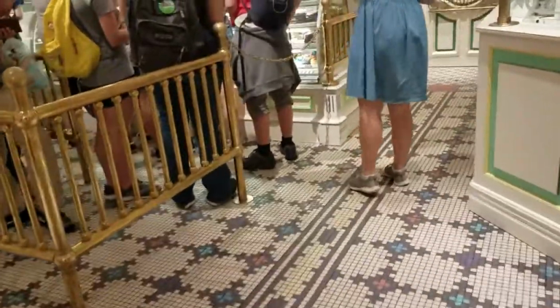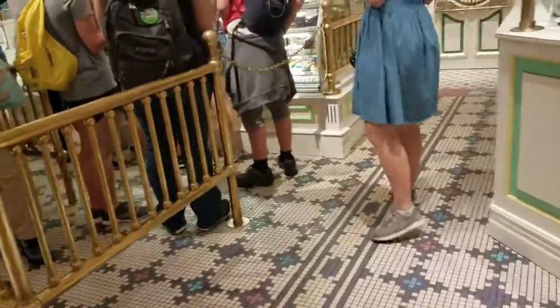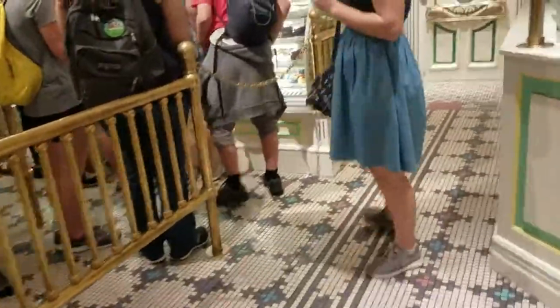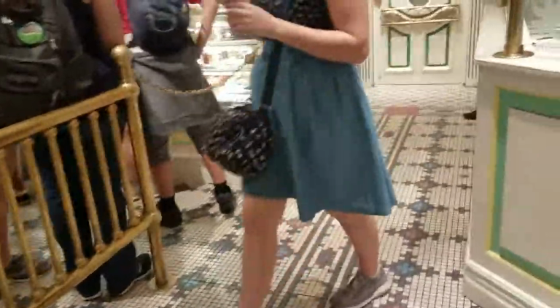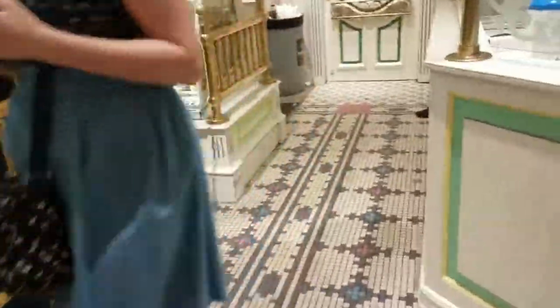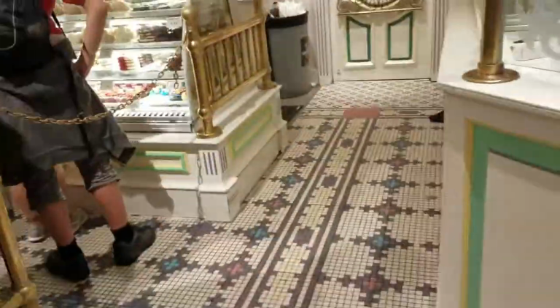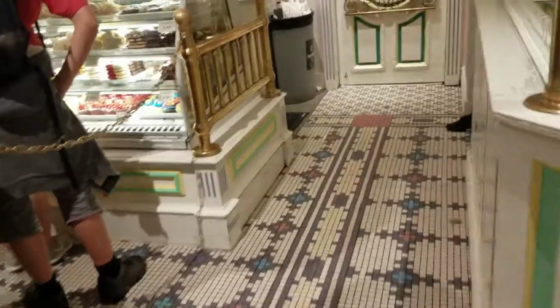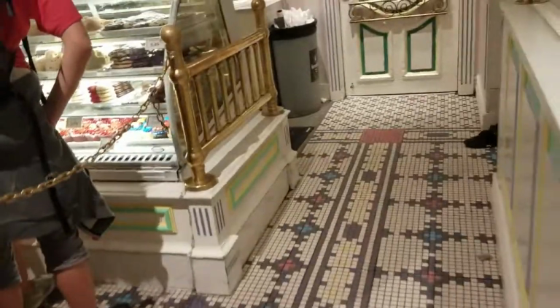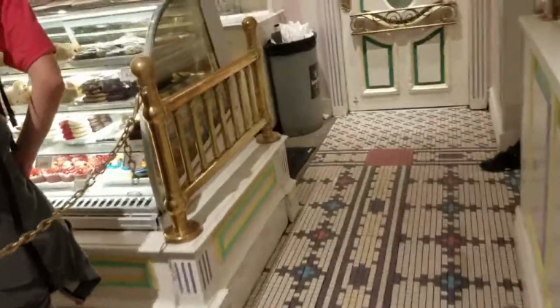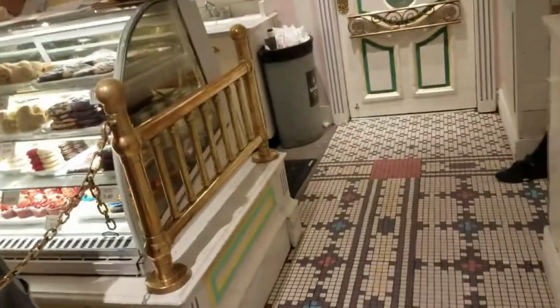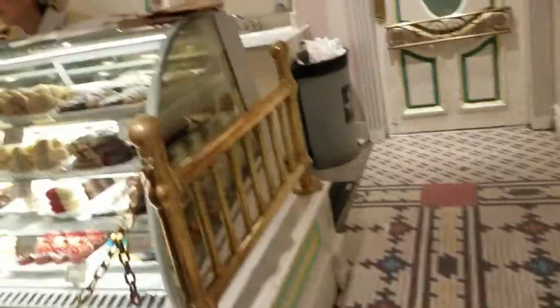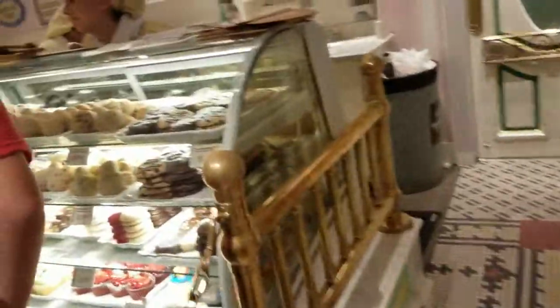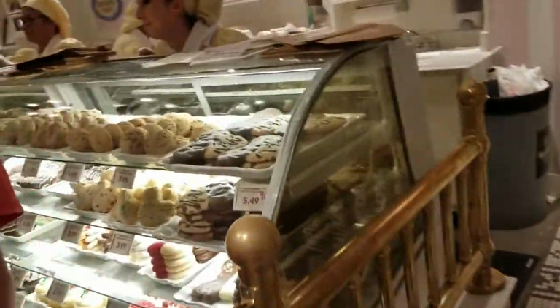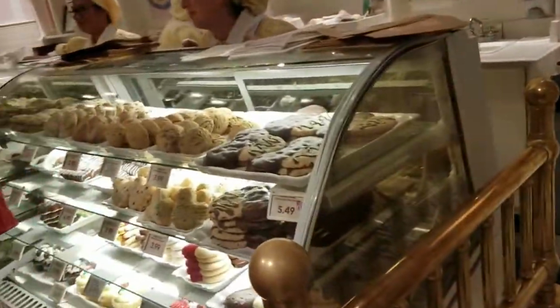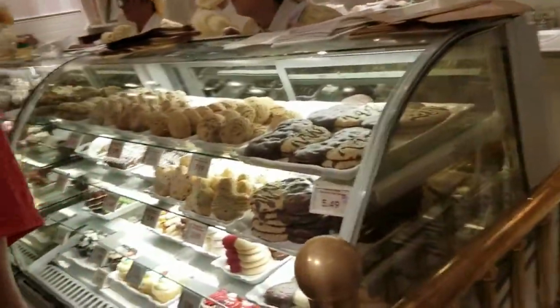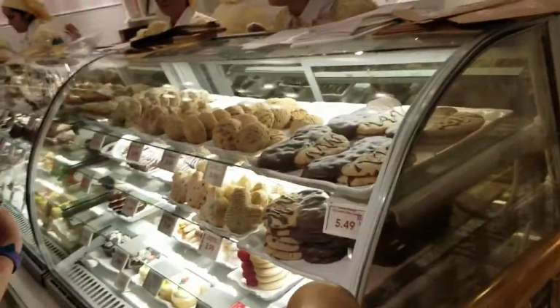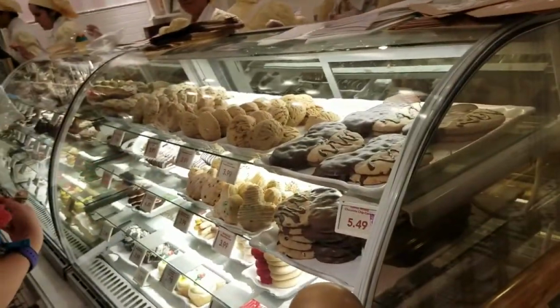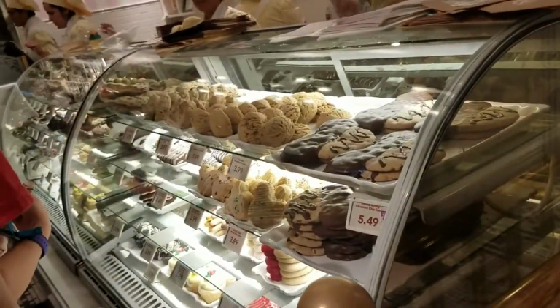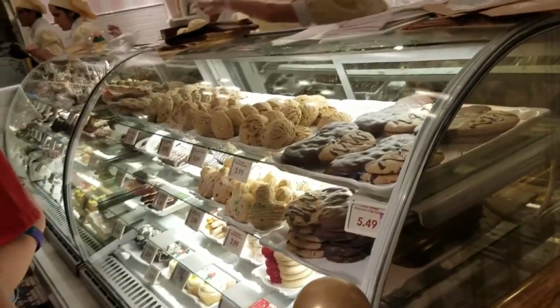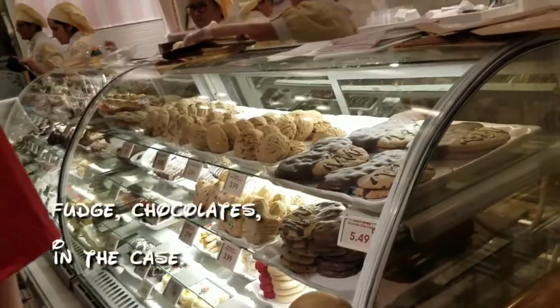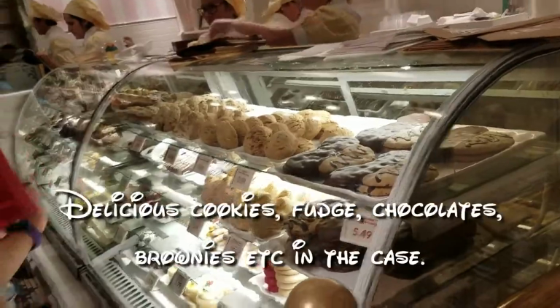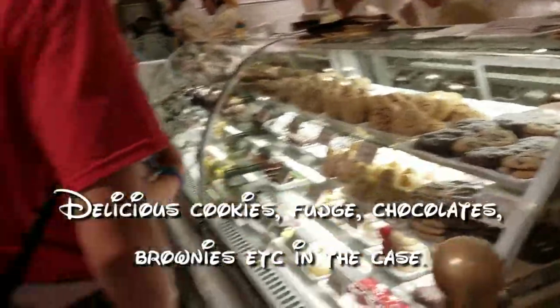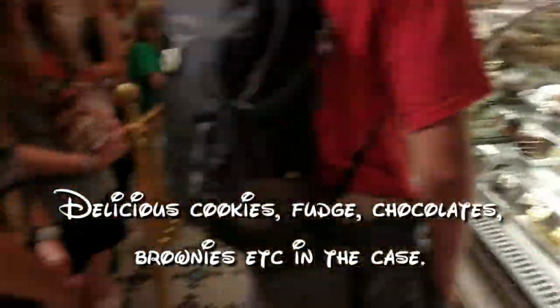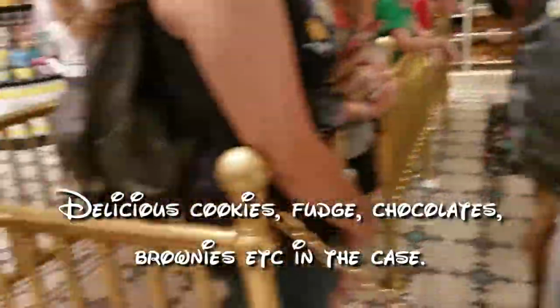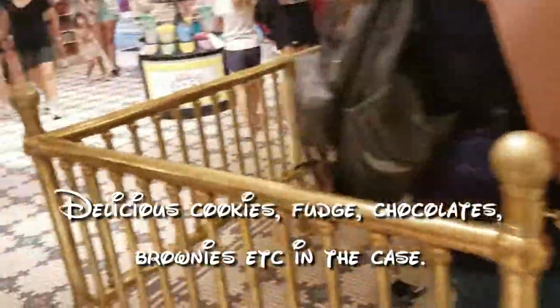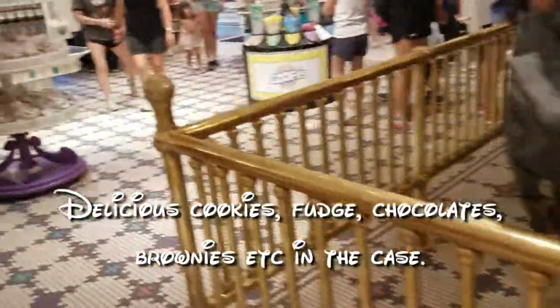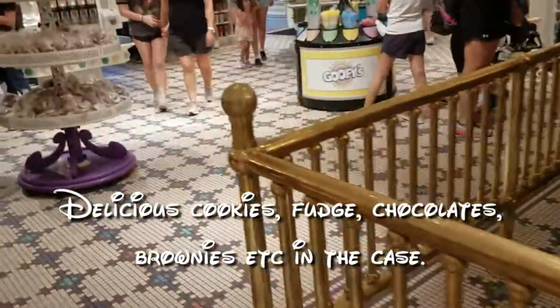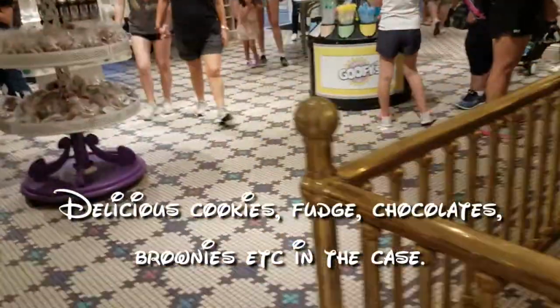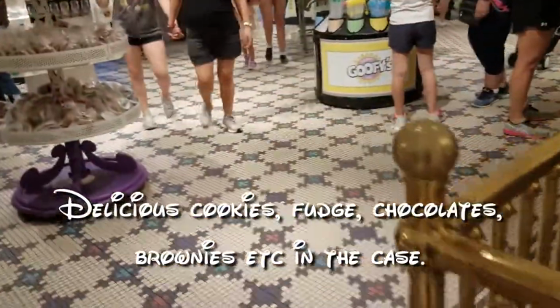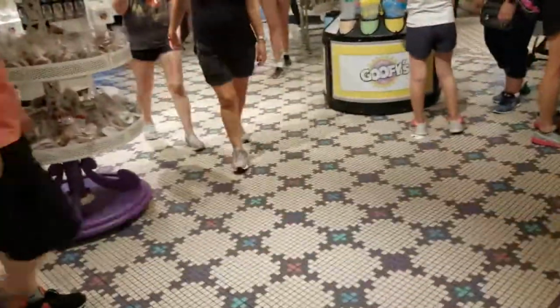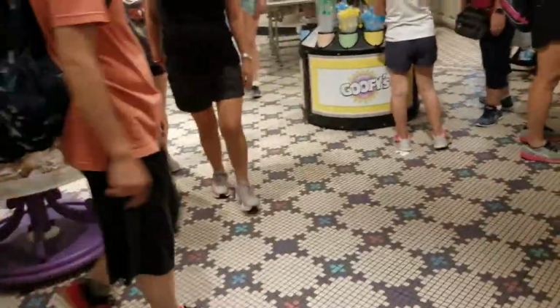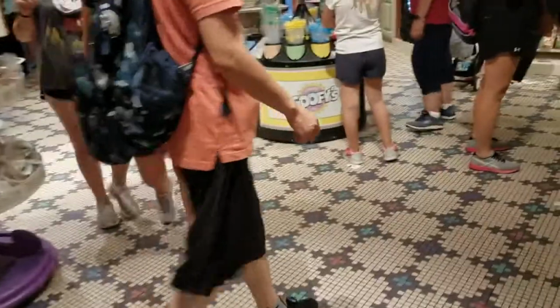This is a good spot over here. Everyone's in front of this case and you can see all the different things they have in there. Just tell them what you want and they get it out for you fresh.